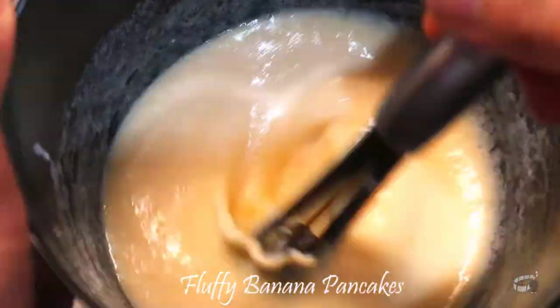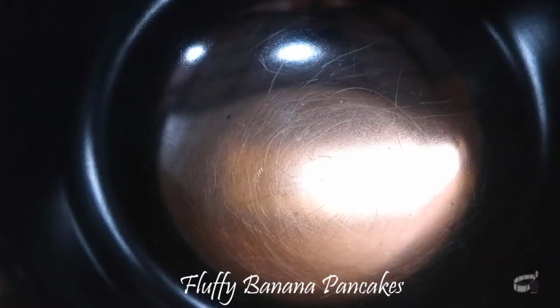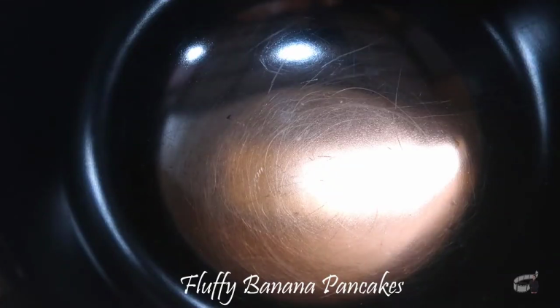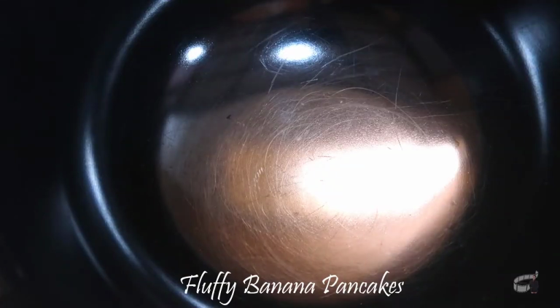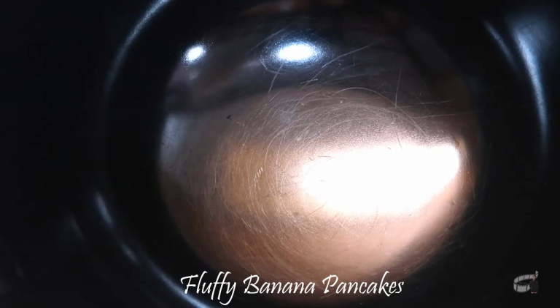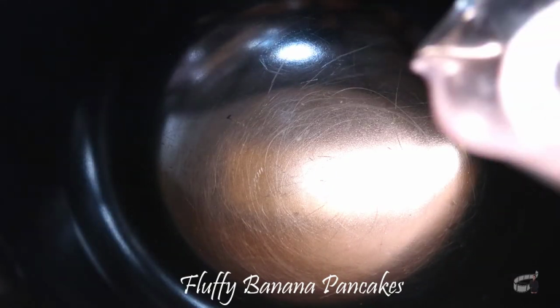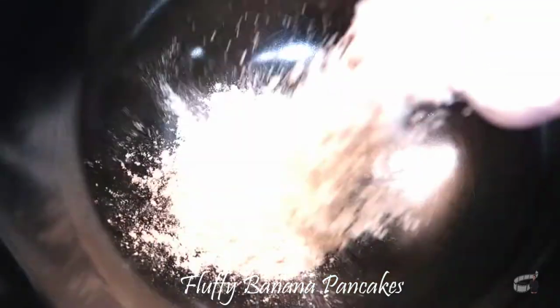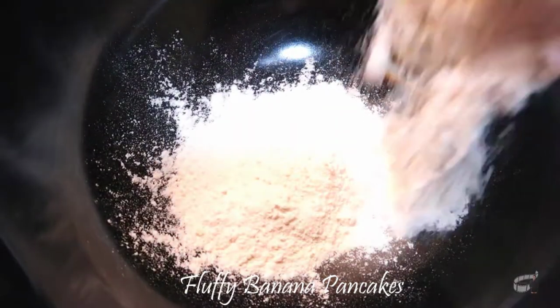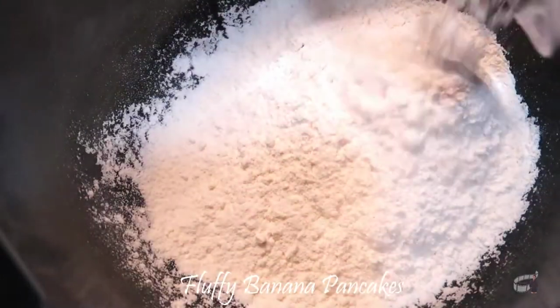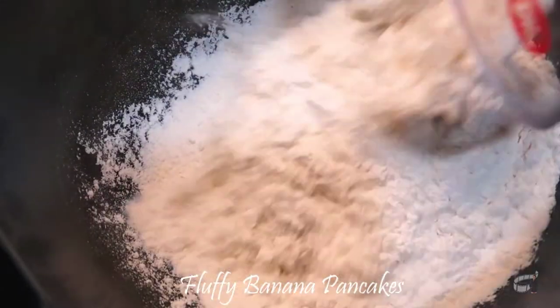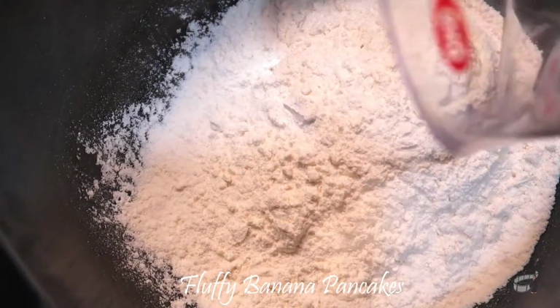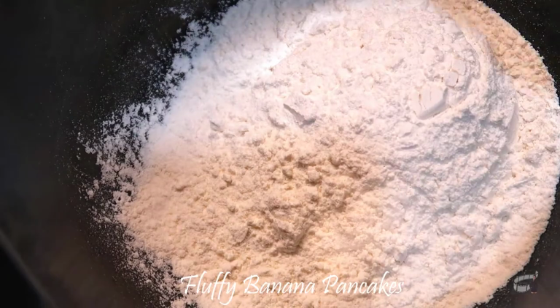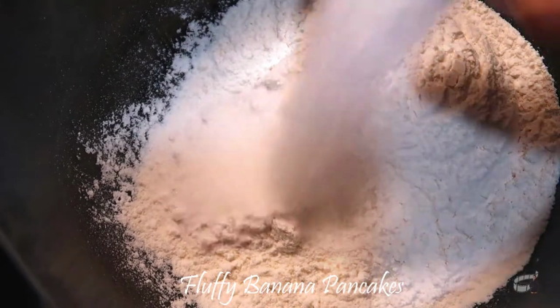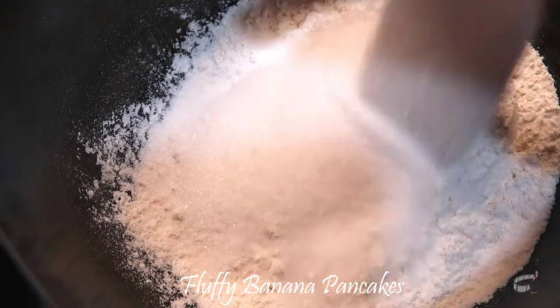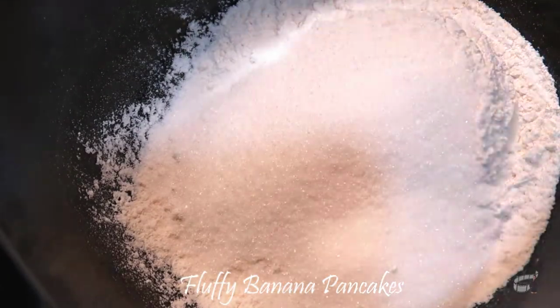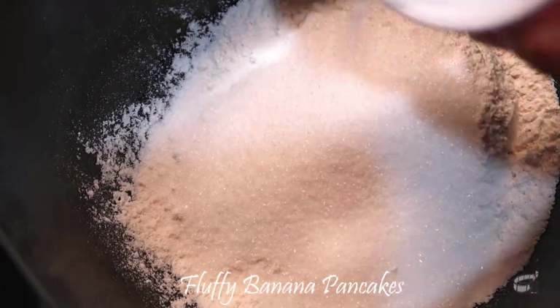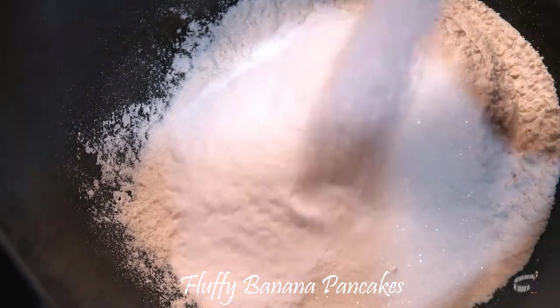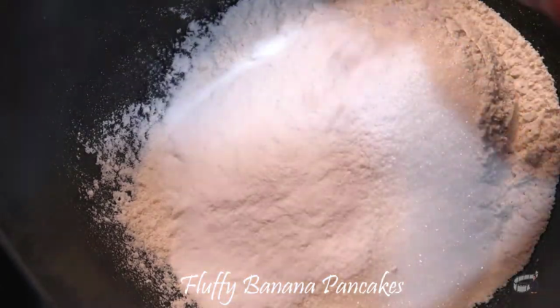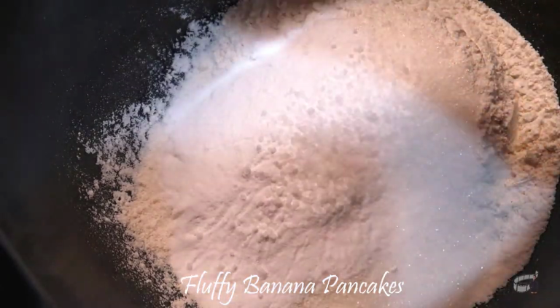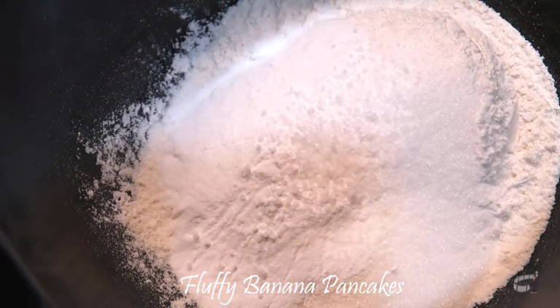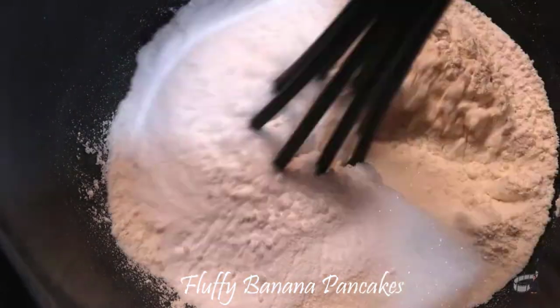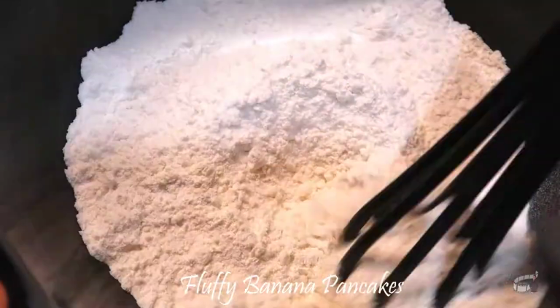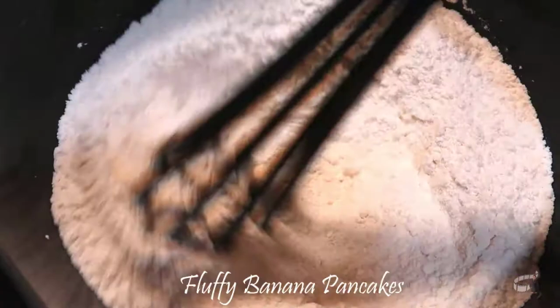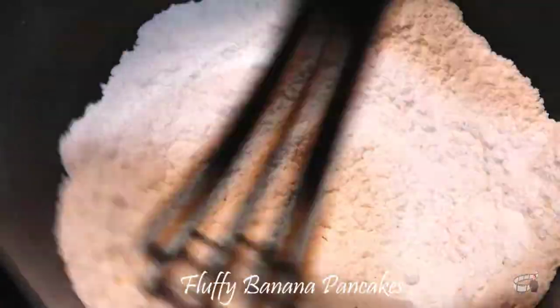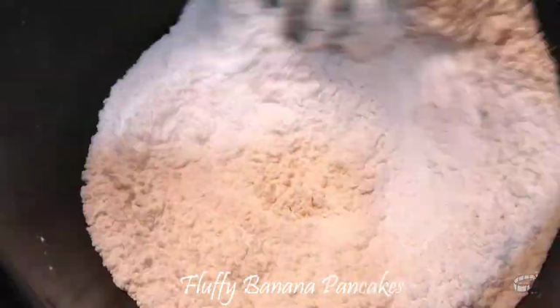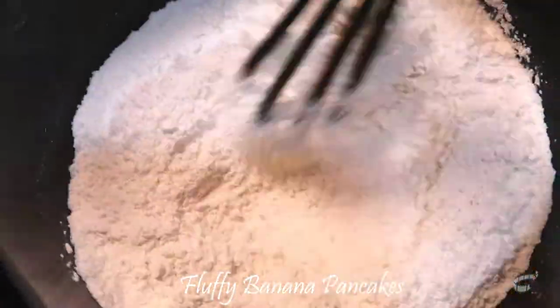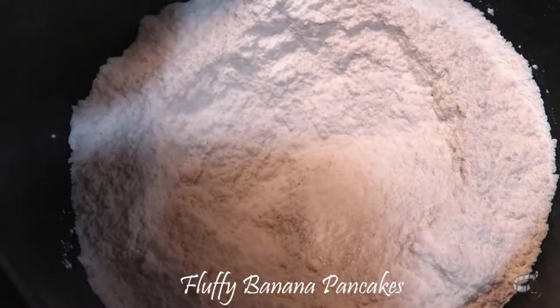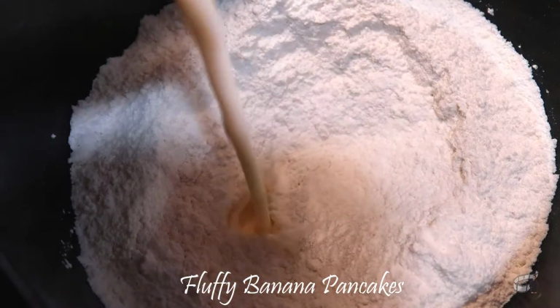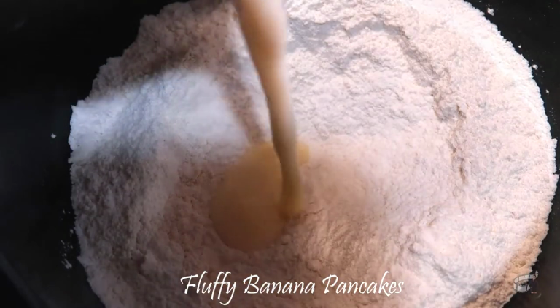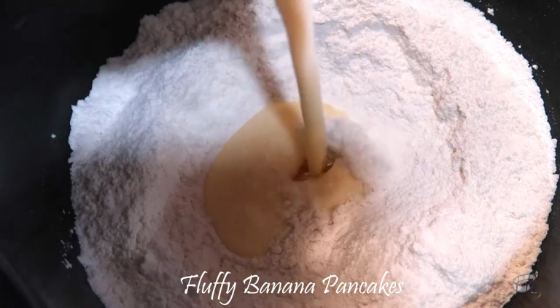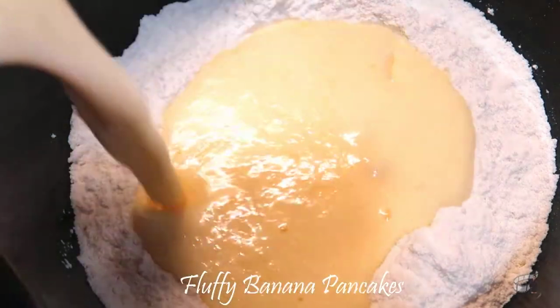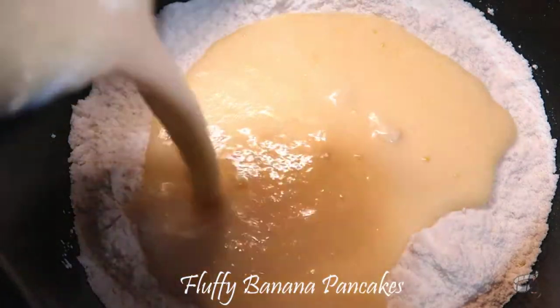In a separate bowl, combine all the dry ingredients. Add the flour, sugar, baking powder, and salt. Whisk together the dry mixture and then pour the wet mixture into the same bowl.